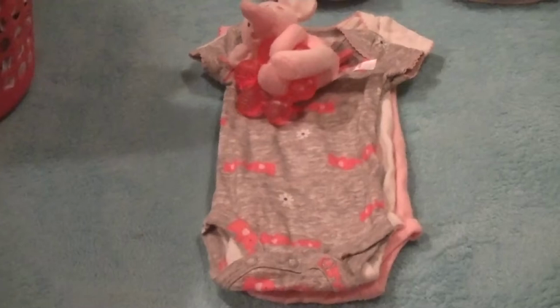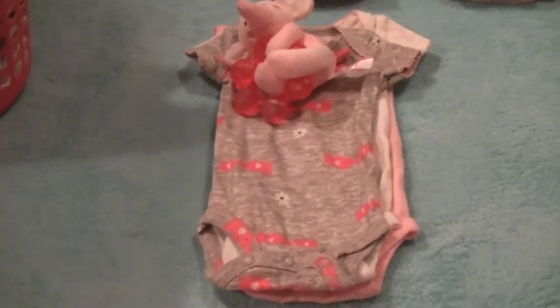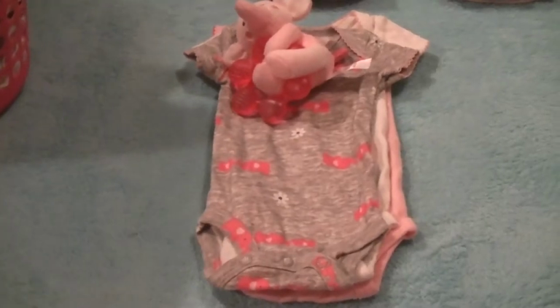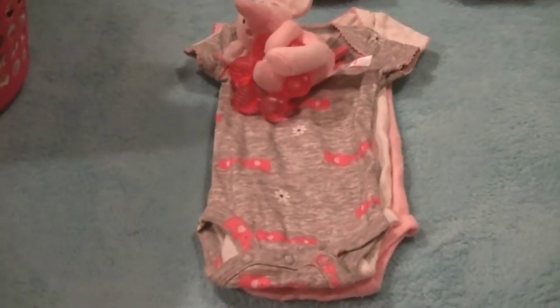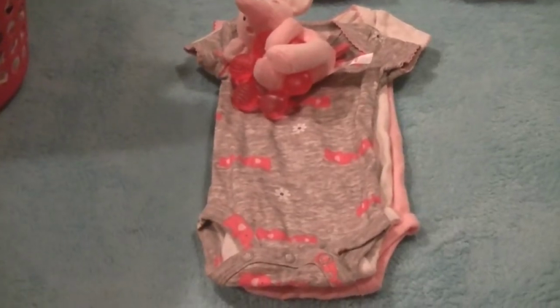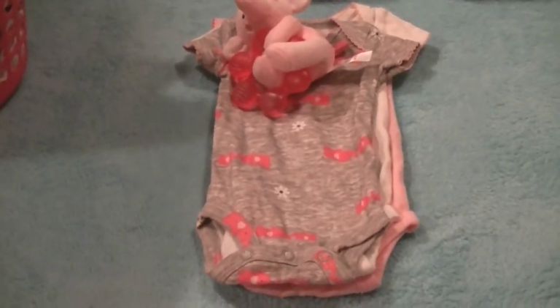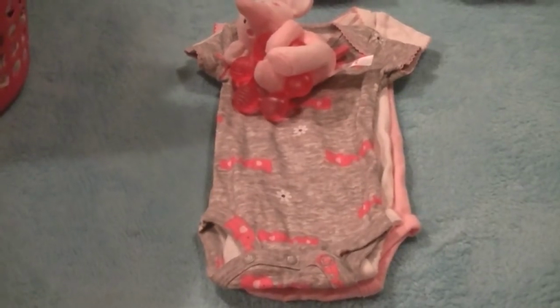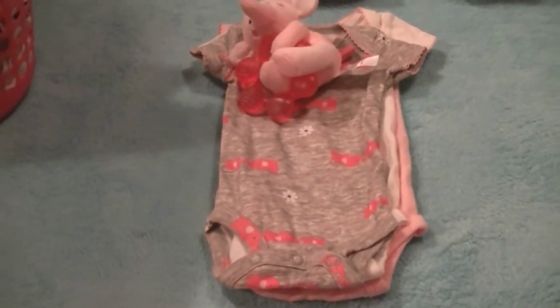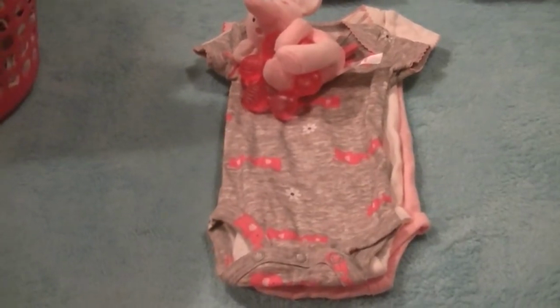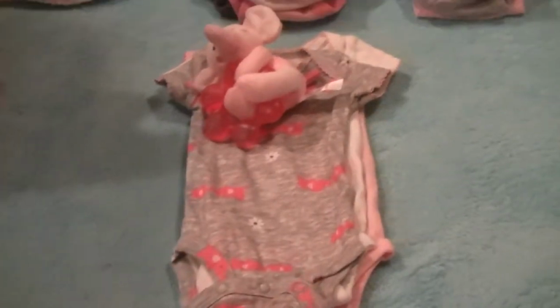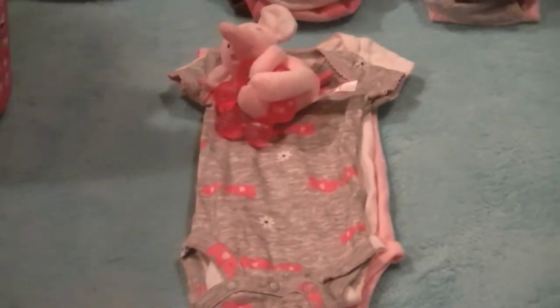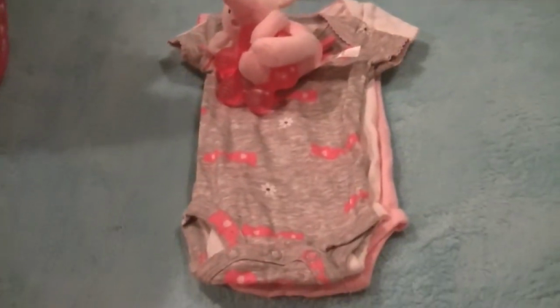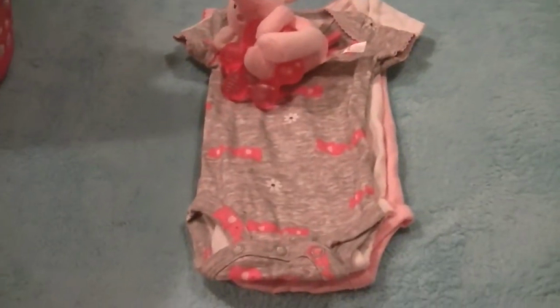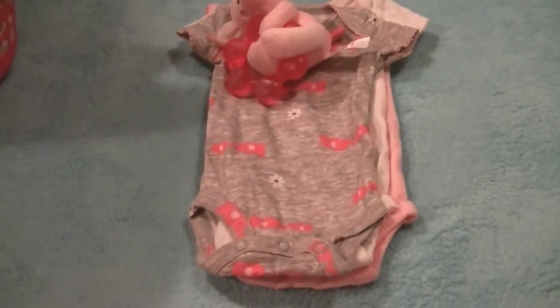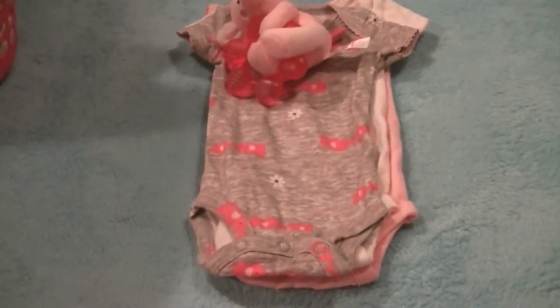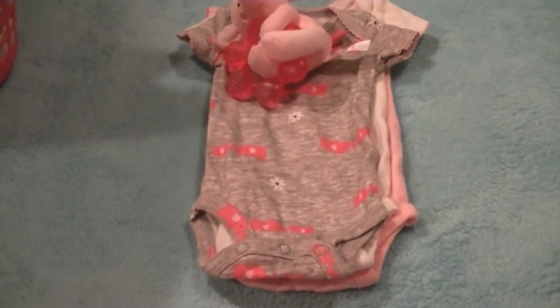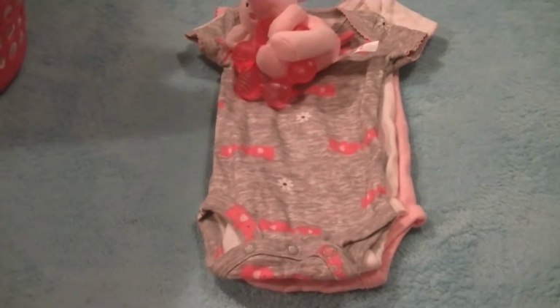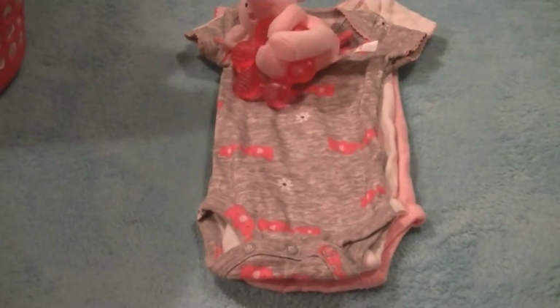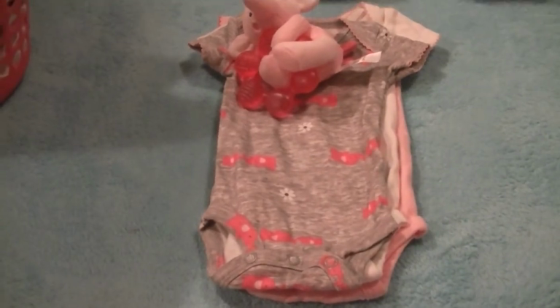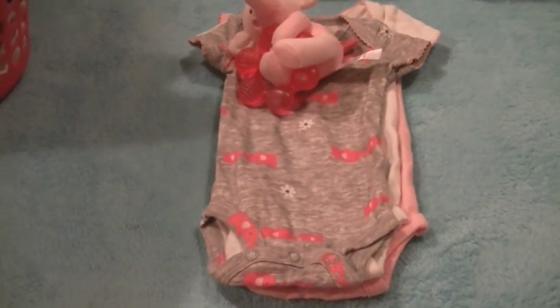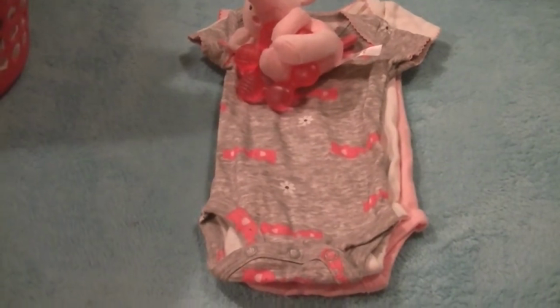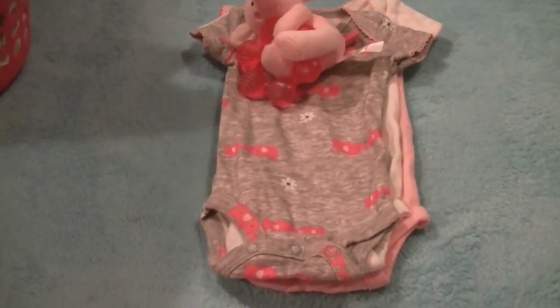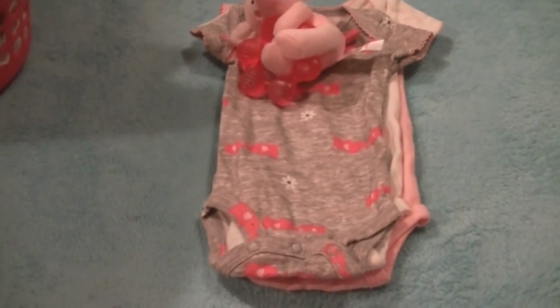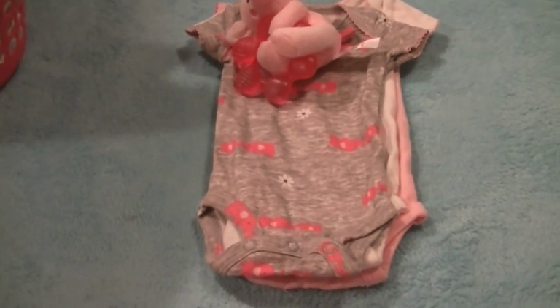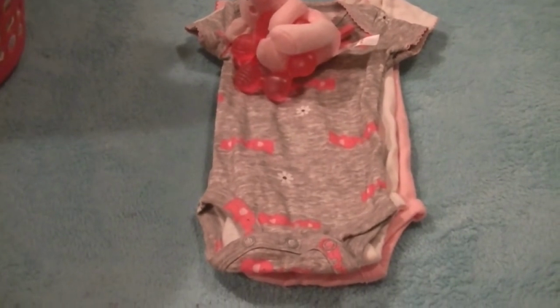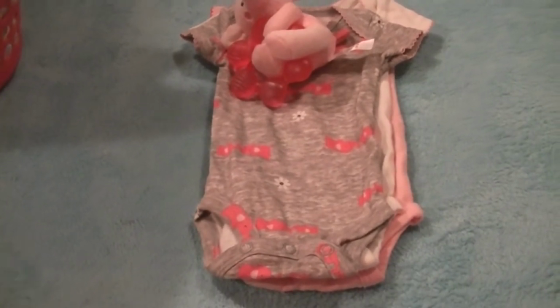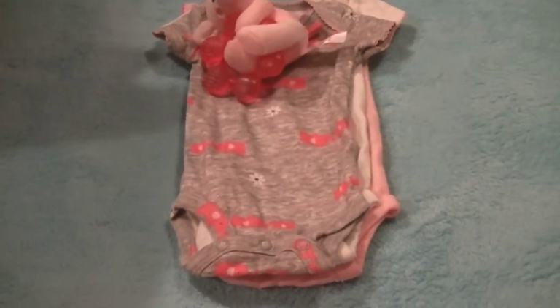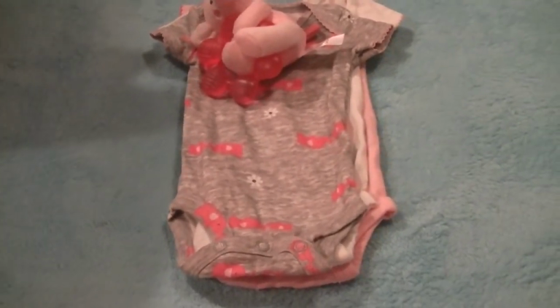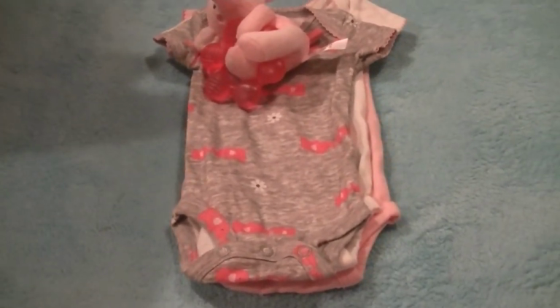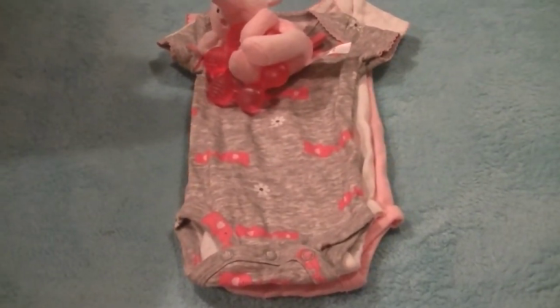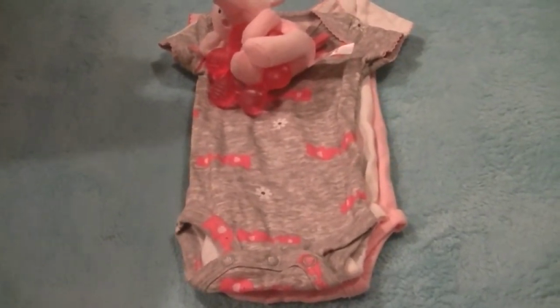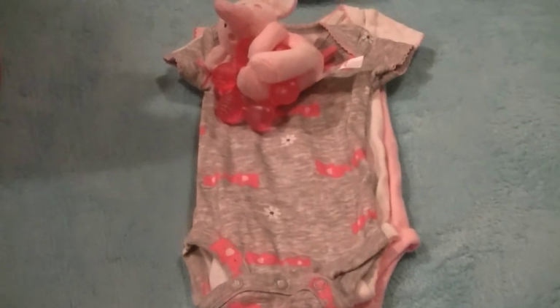Hello everyone, welcome to Journey Through My Forties. Today I wanted to show you a few things that I got while I was in the hospital and right after I got out, just from friends and relatives.